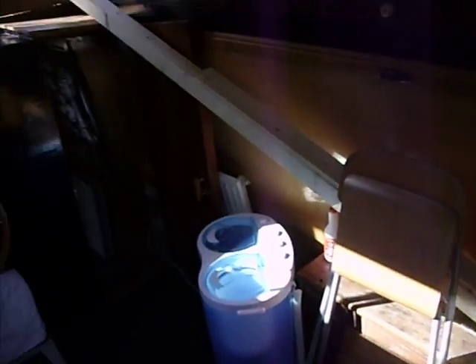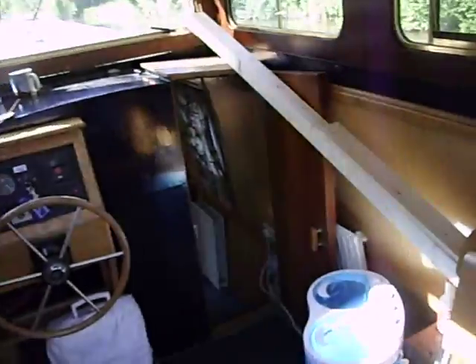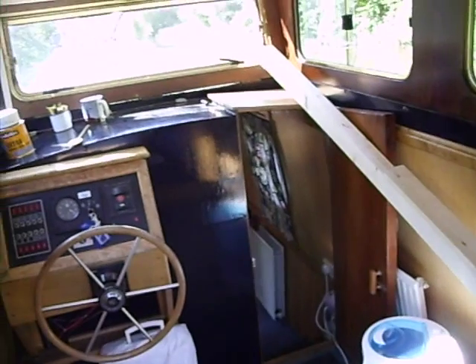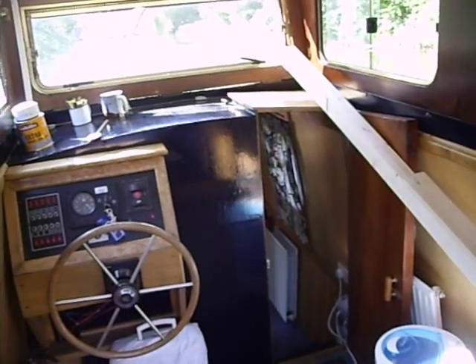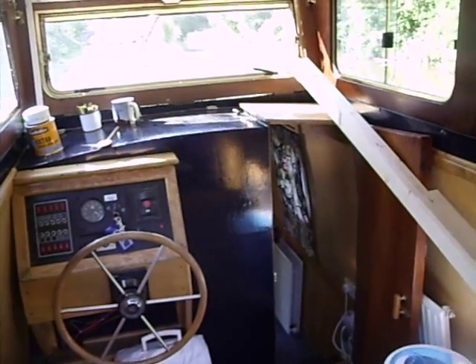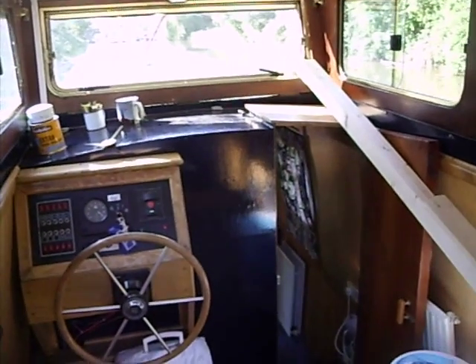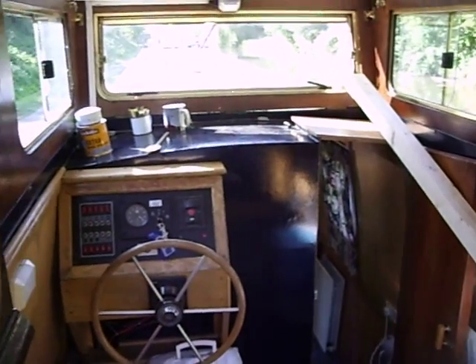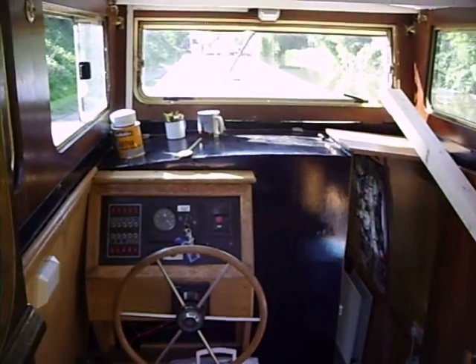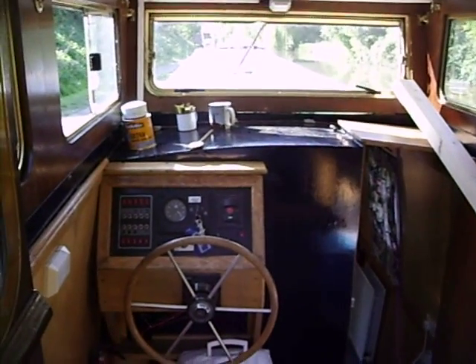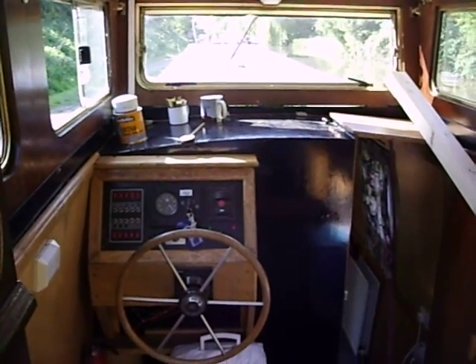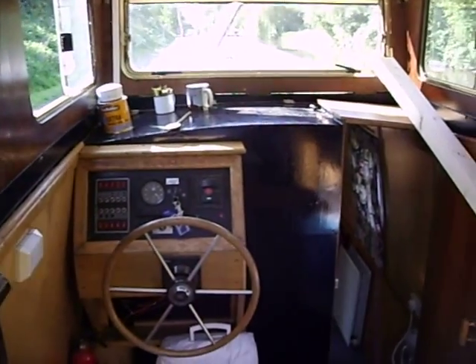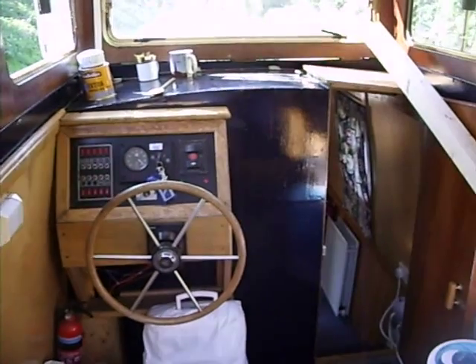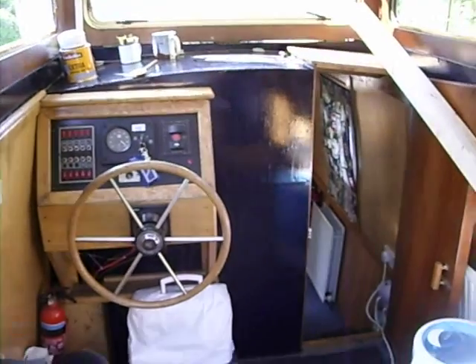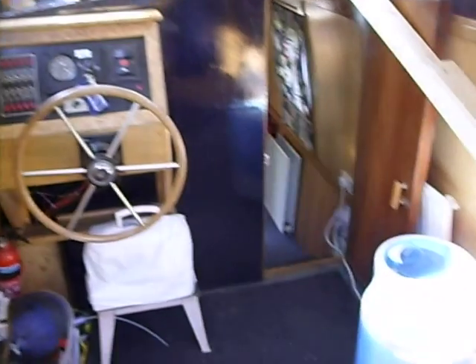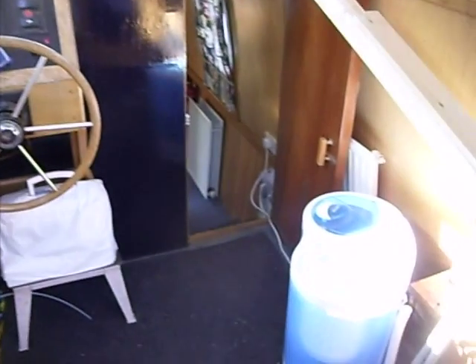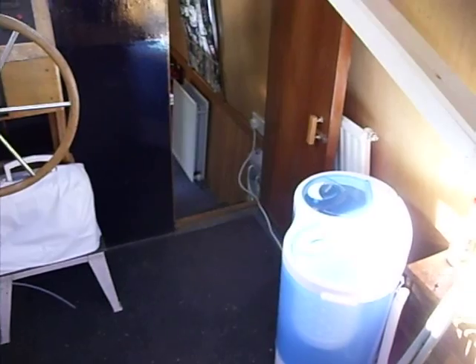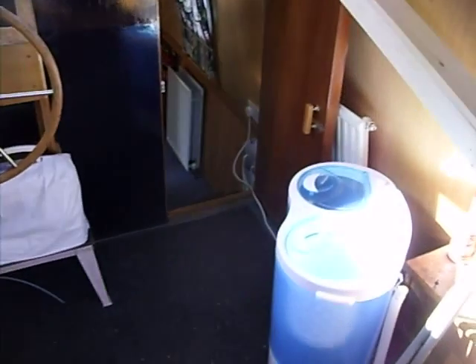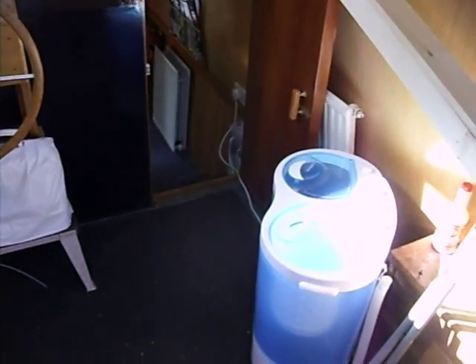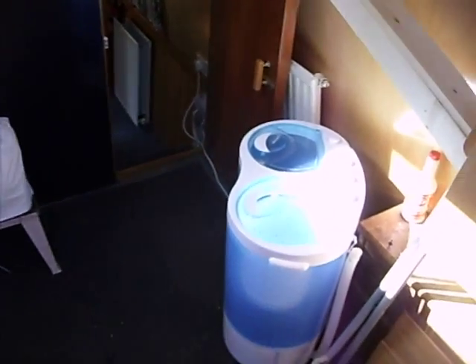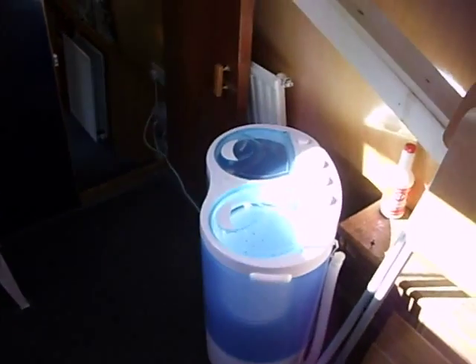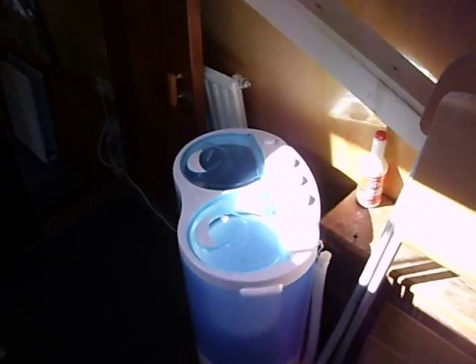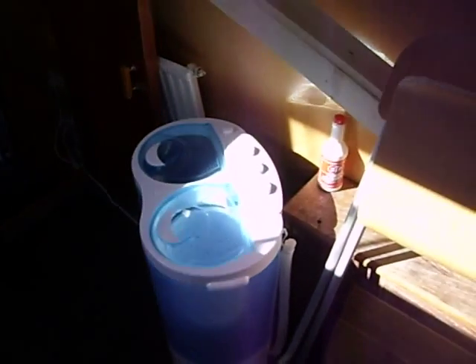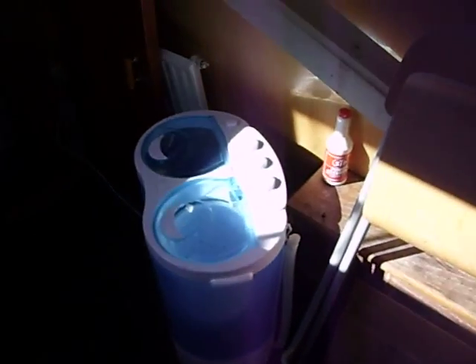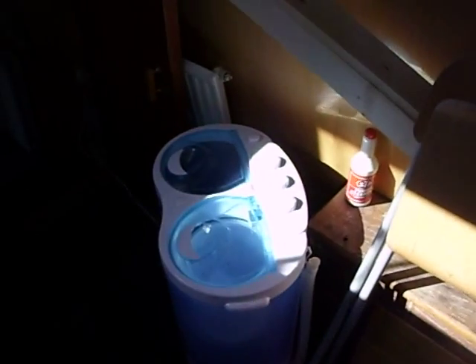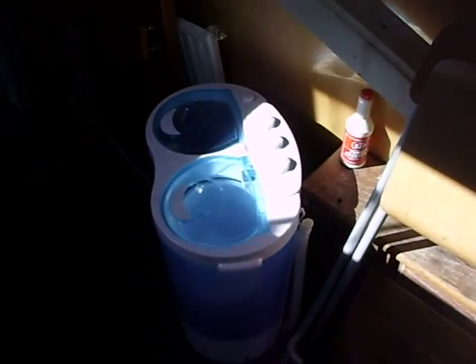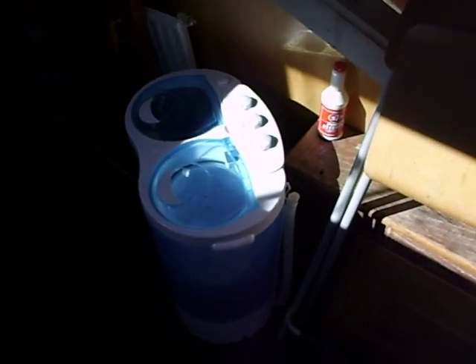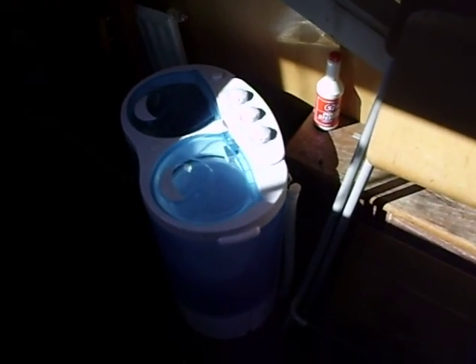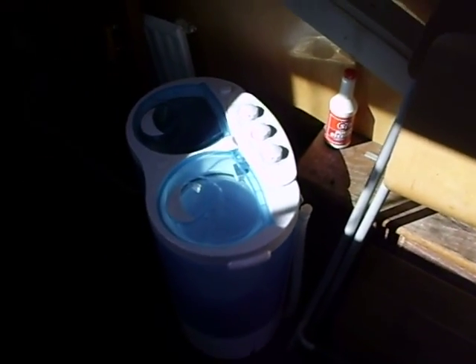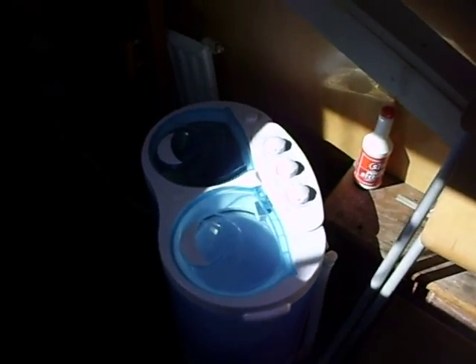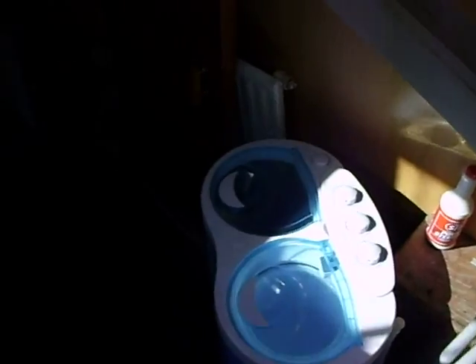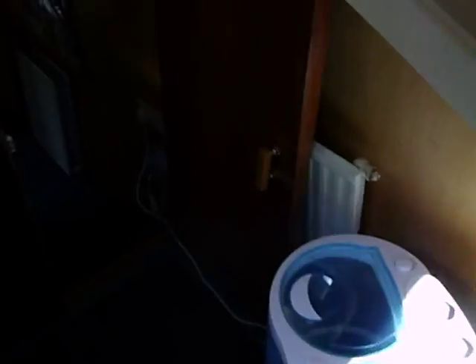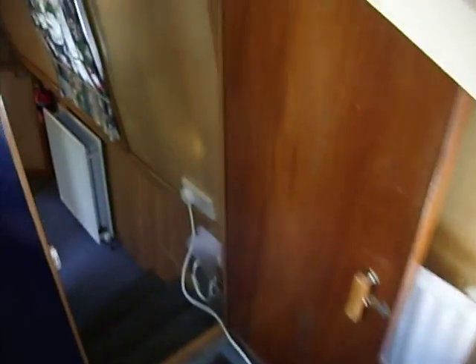A benefit of having so much solar power is when you're stationary there's ample power to power everything on the boat, so we have the solar-powered washing machine.